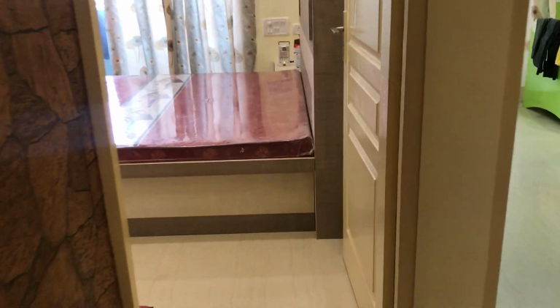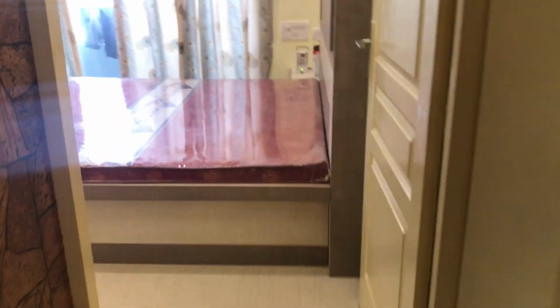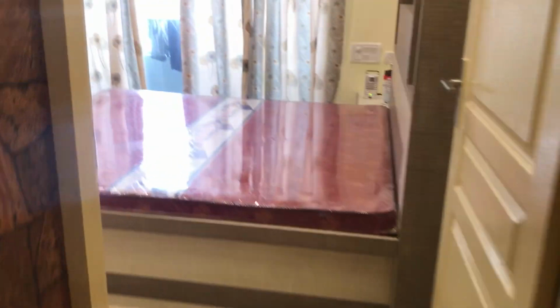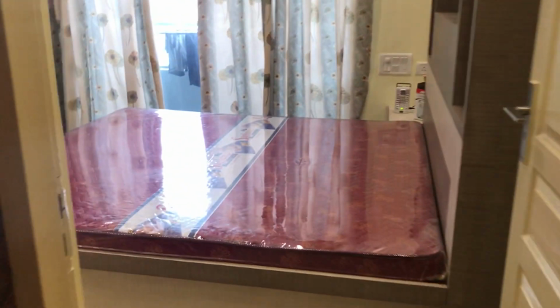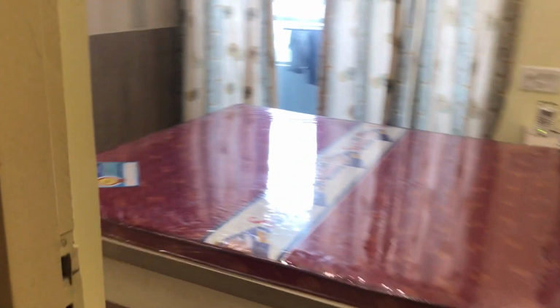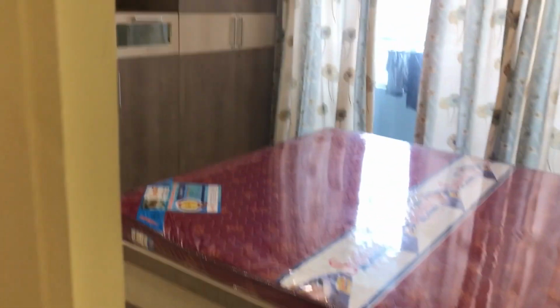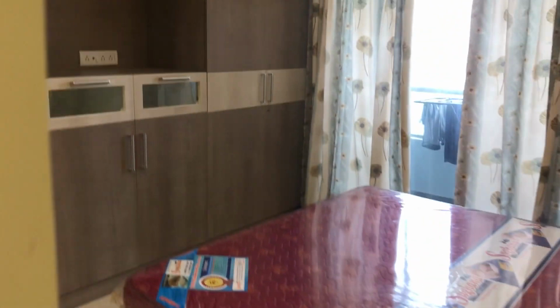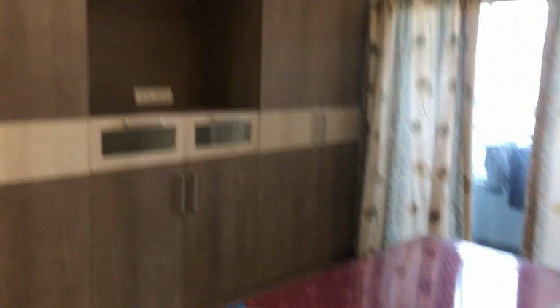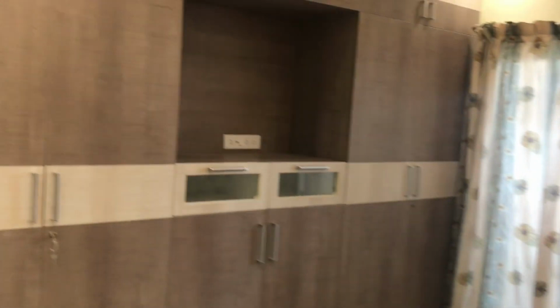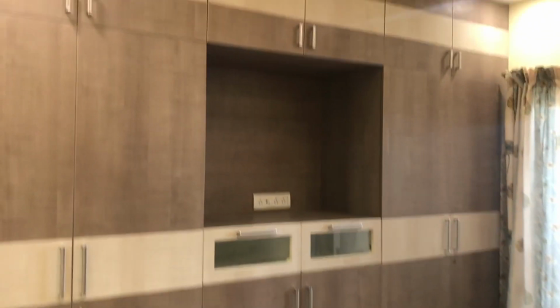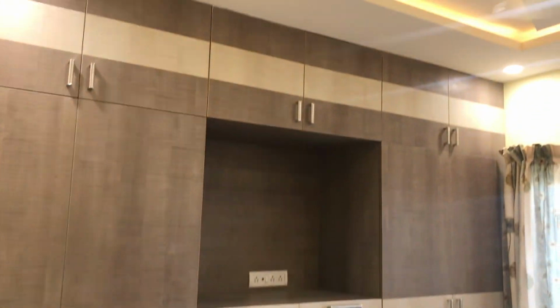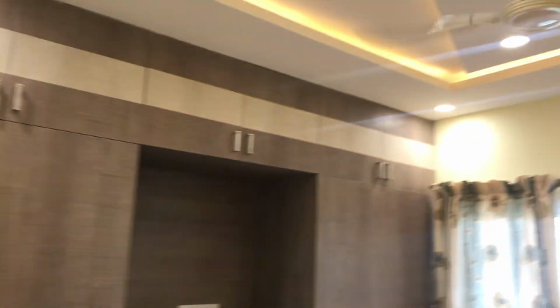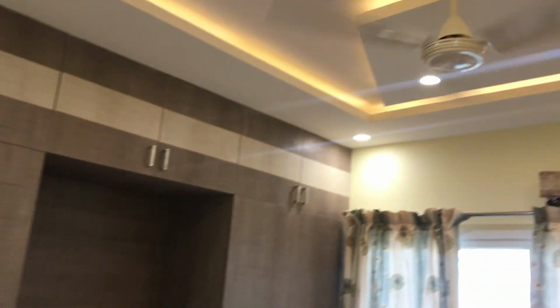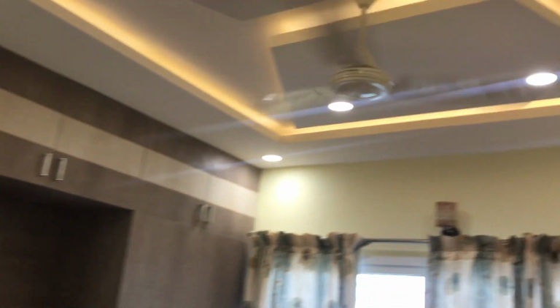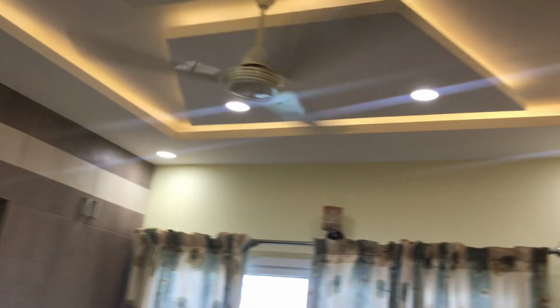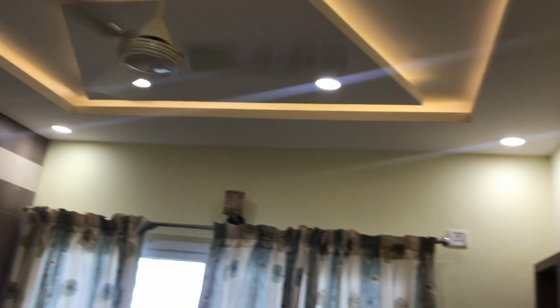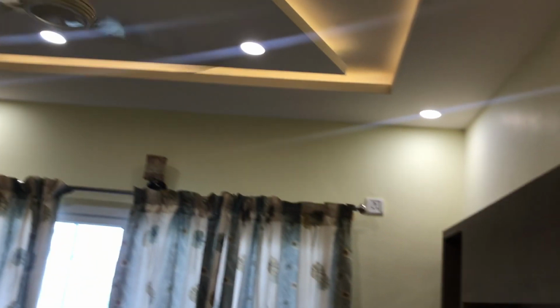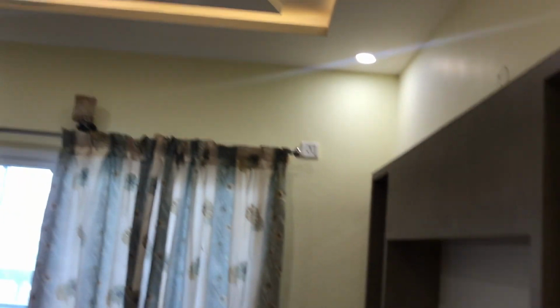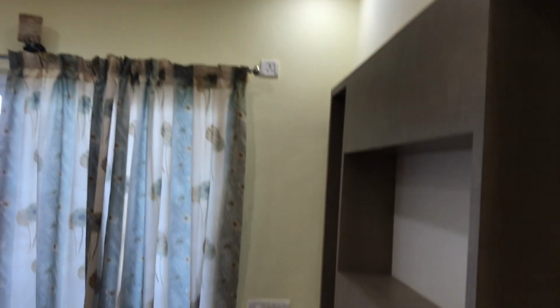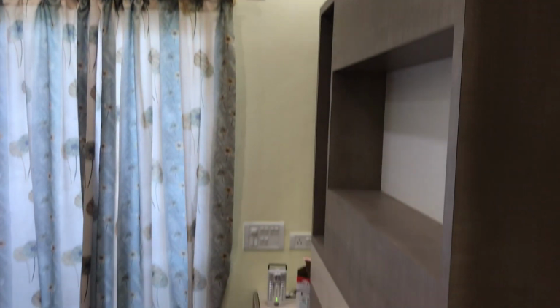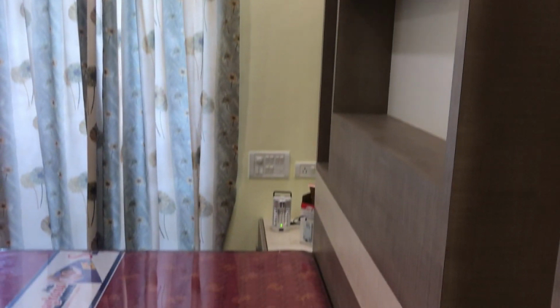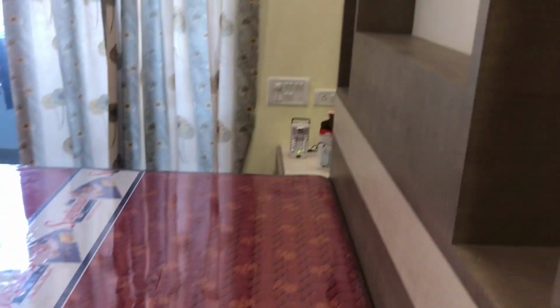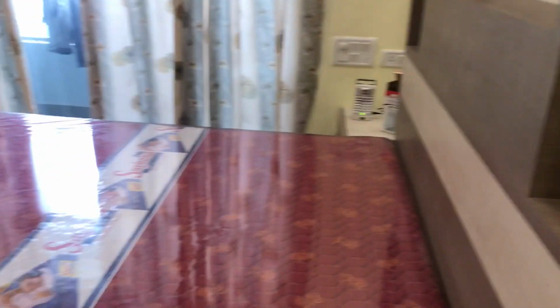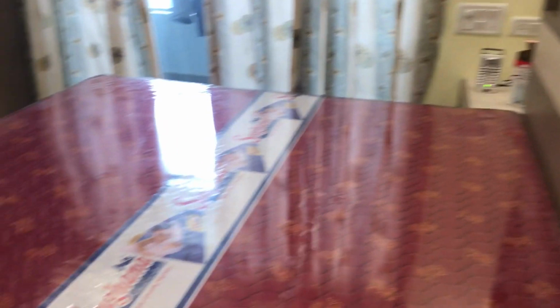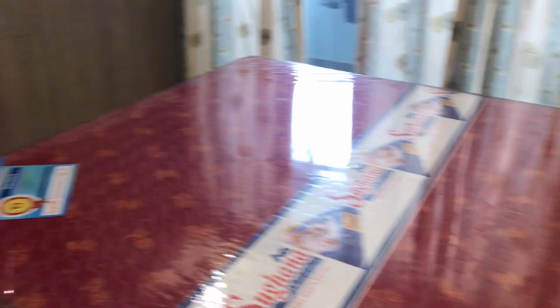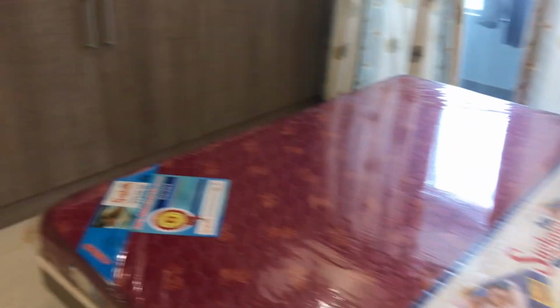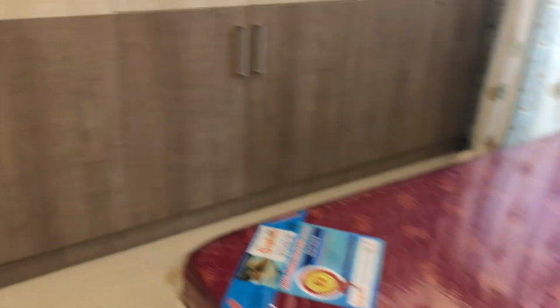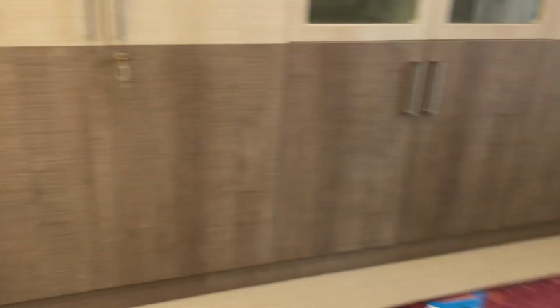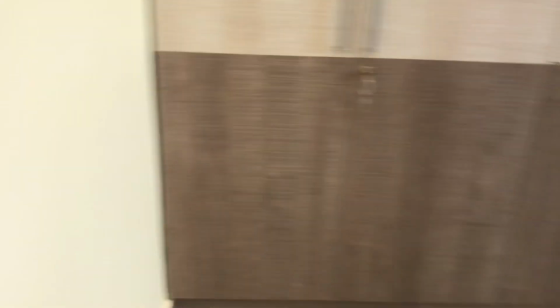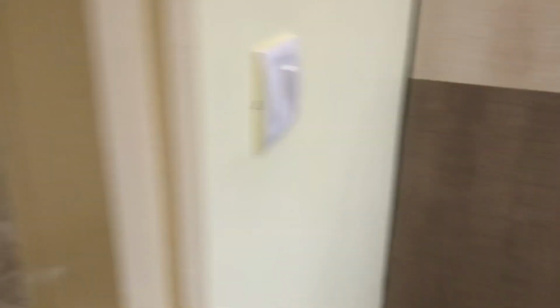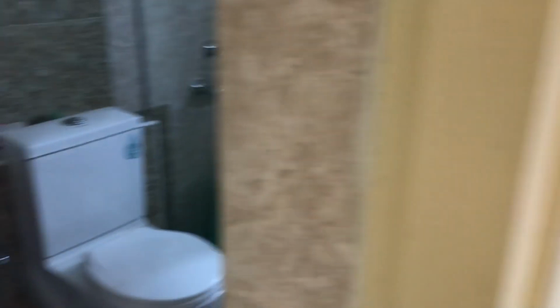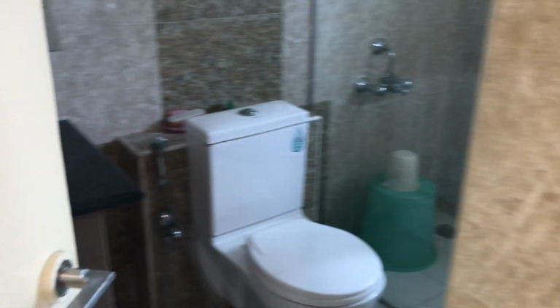This is the master bedroom, which has a balcony. And this is the master bathroom.